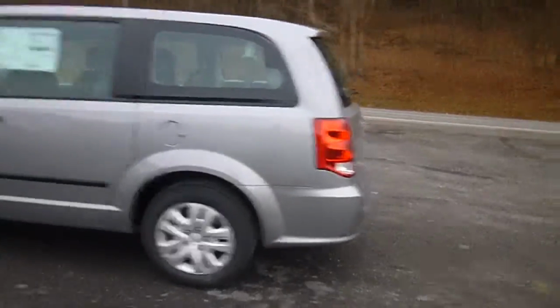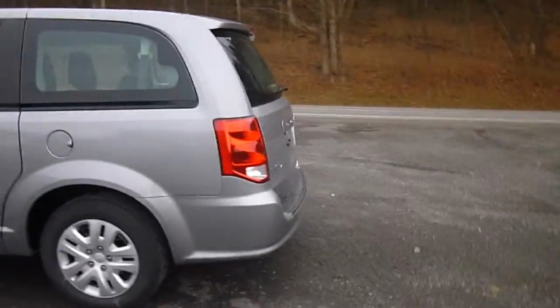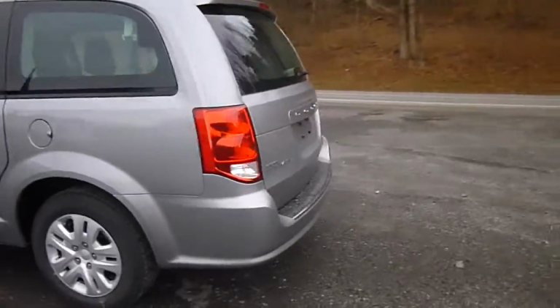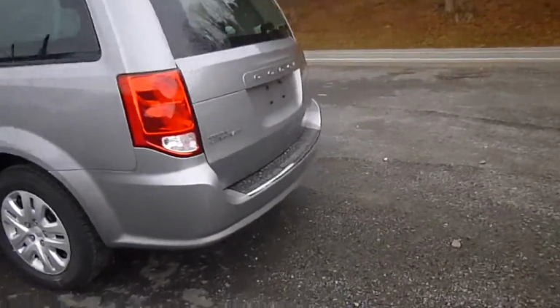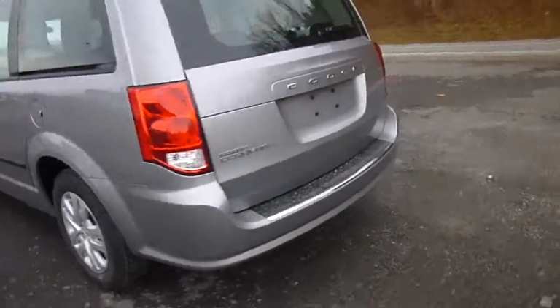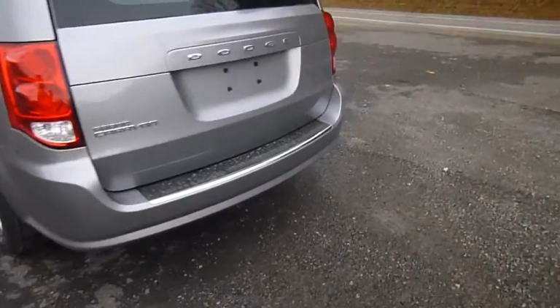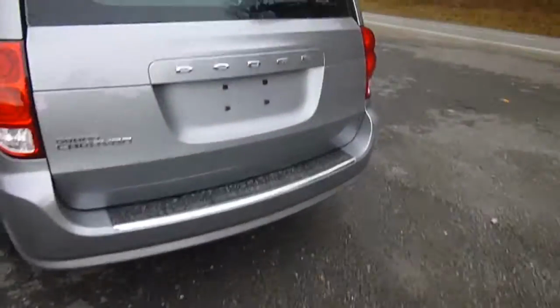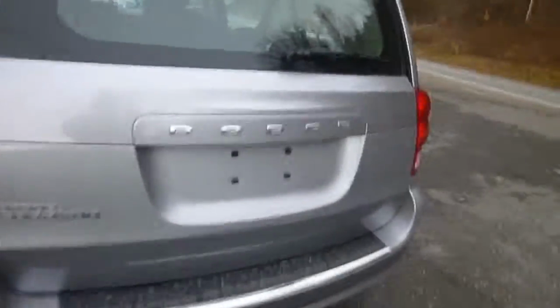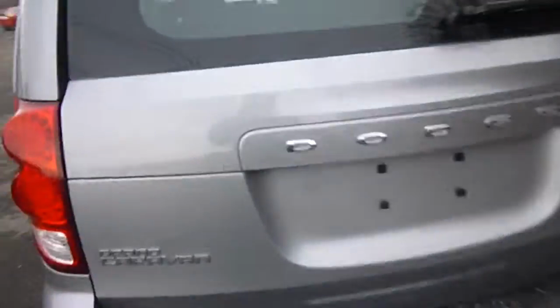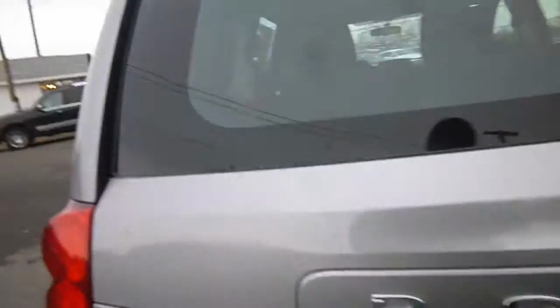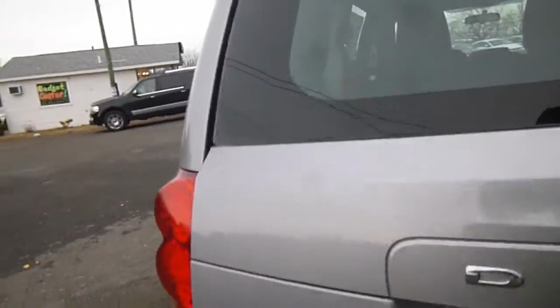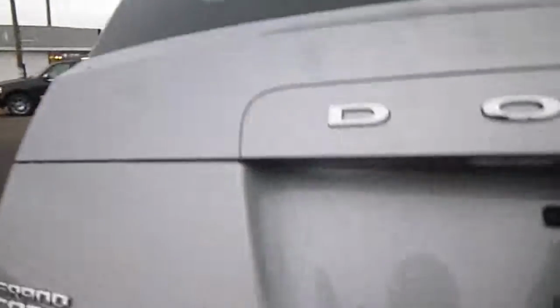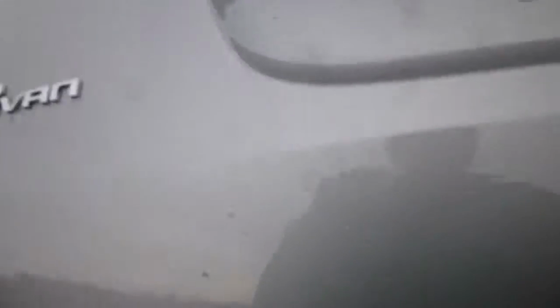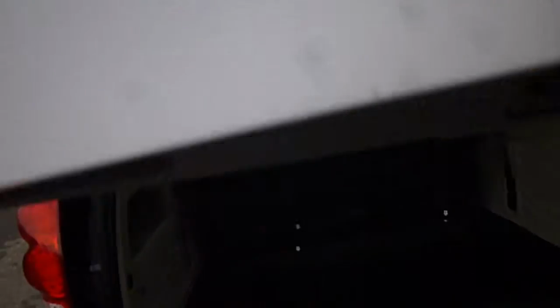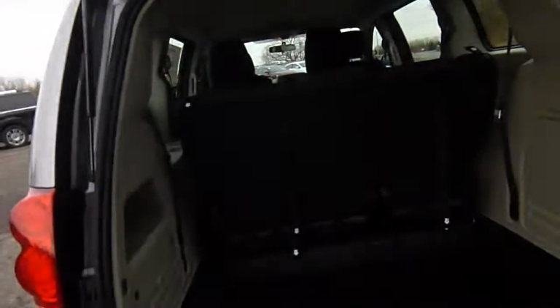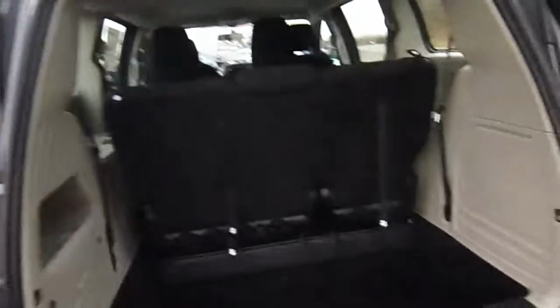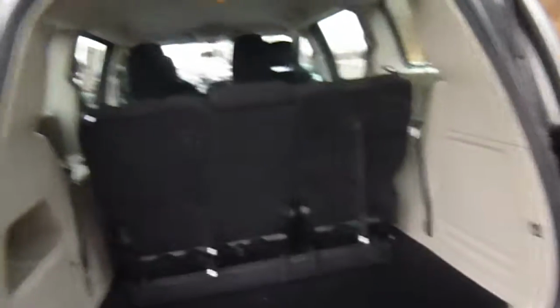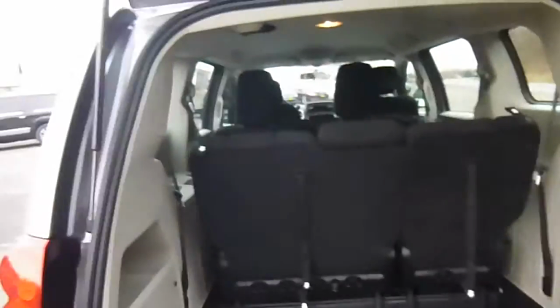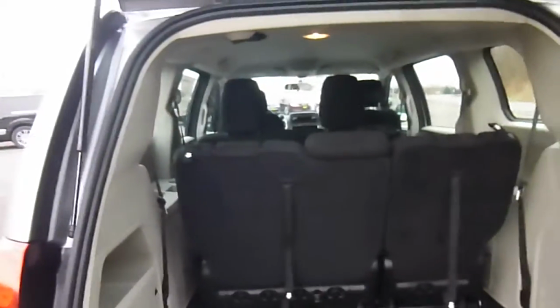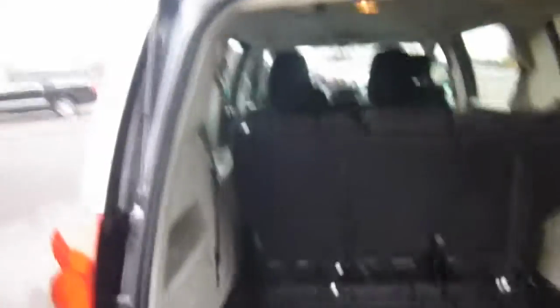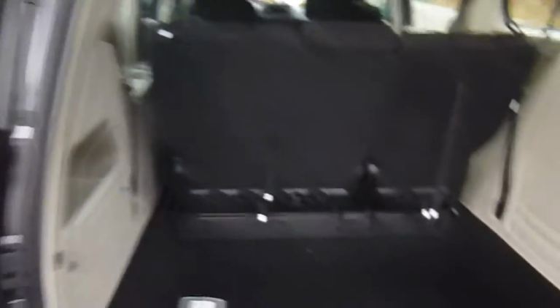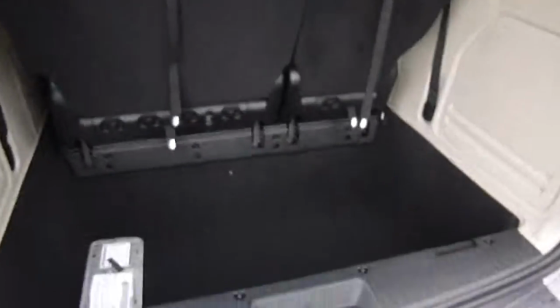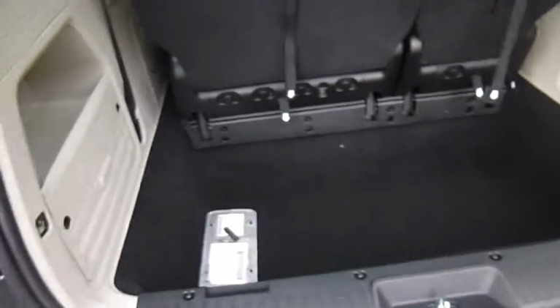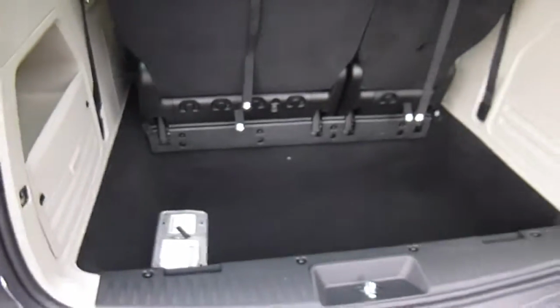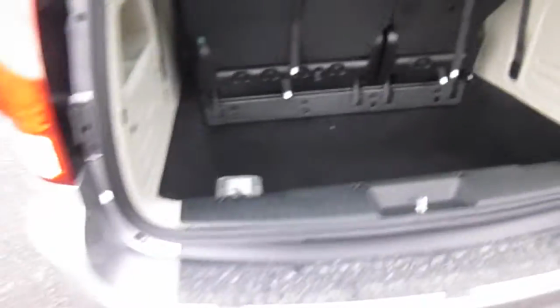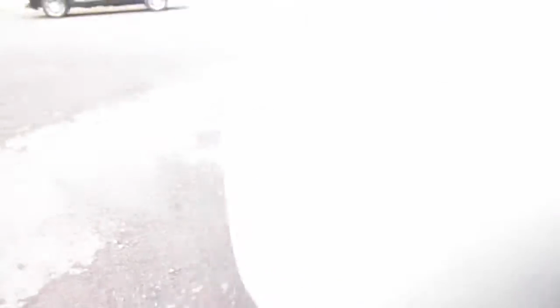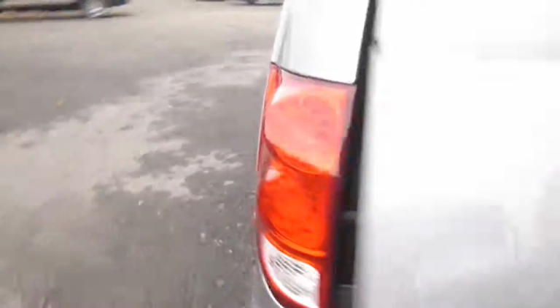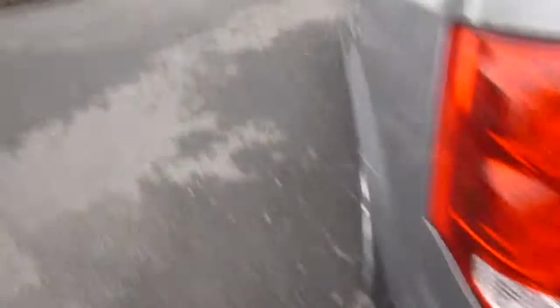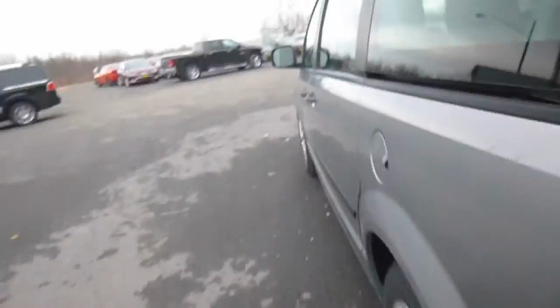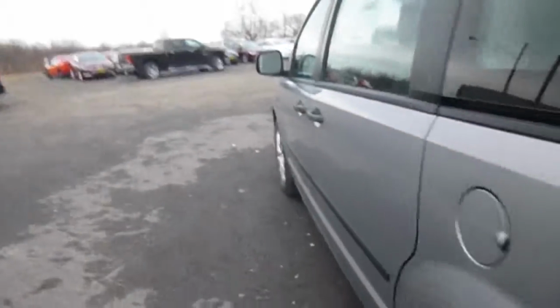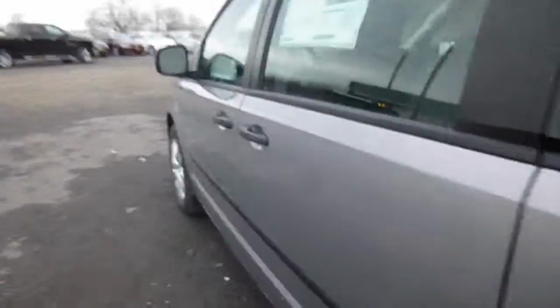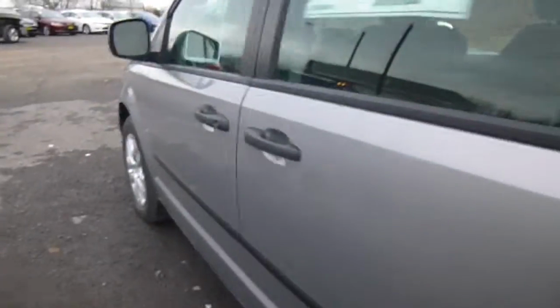AVP trim. Come over to the back here. The Stow 'n Go seating means the second and third row seats fold flat into the floor if you need all that extra space. Otherwise, there are extra deep storage spaces there in the floor. Let's go over and check out the interior.